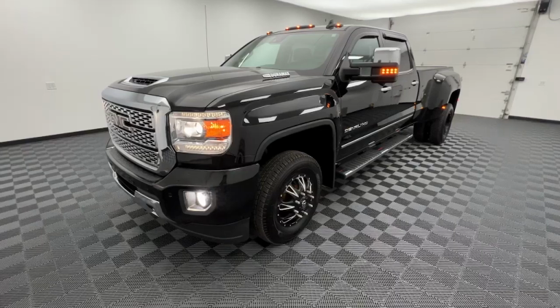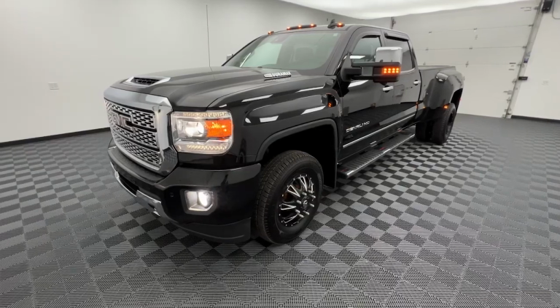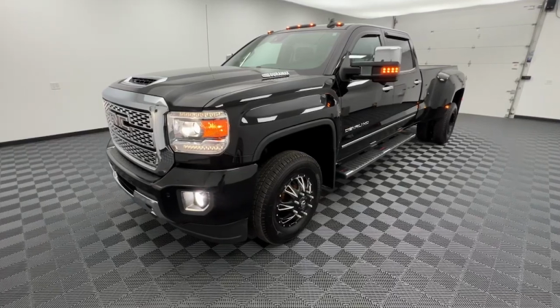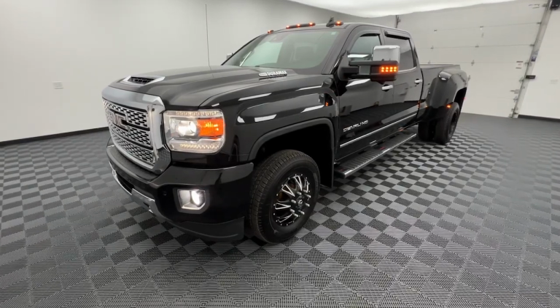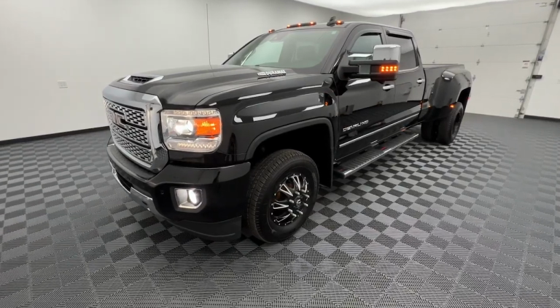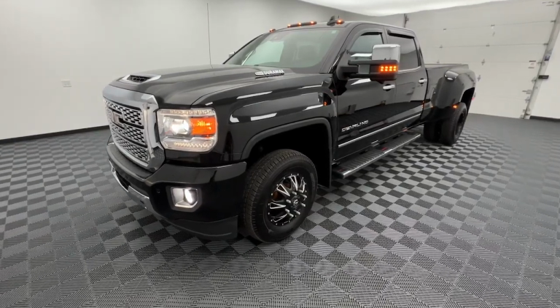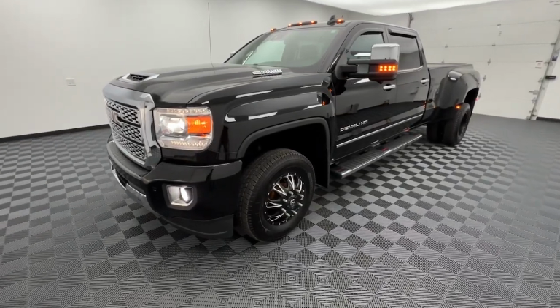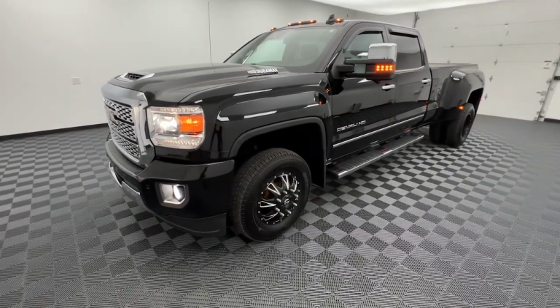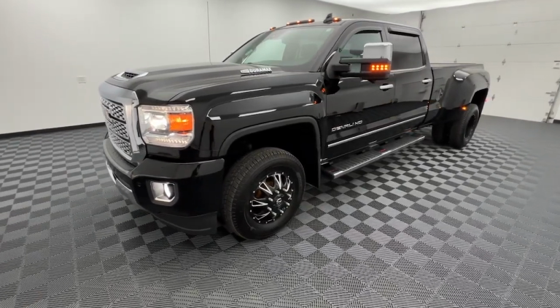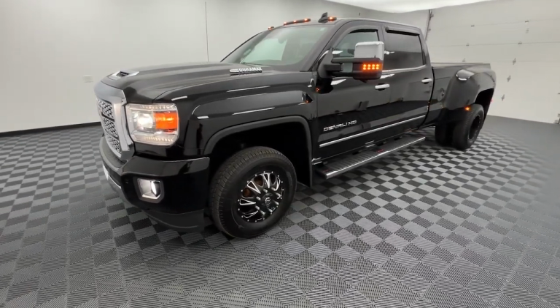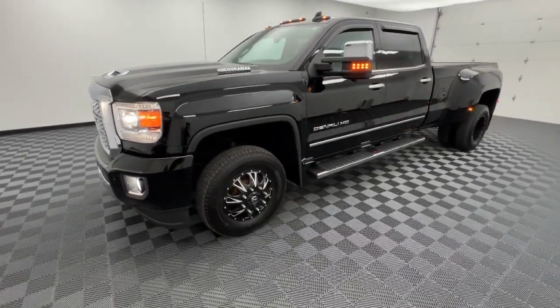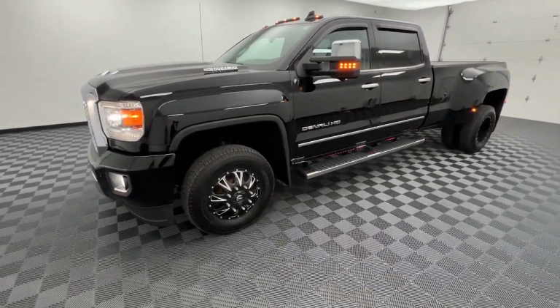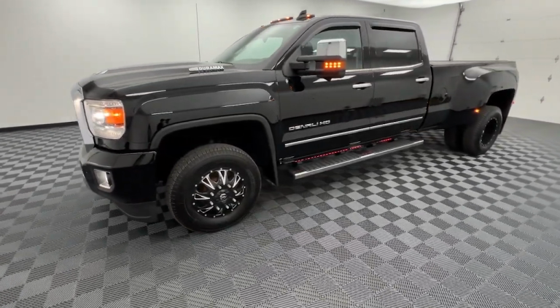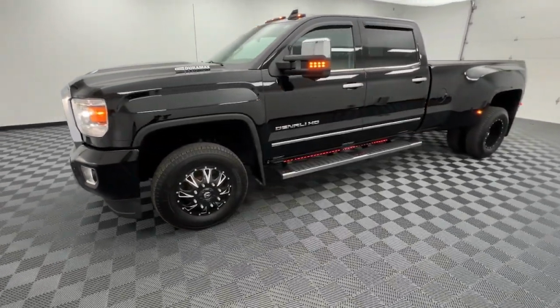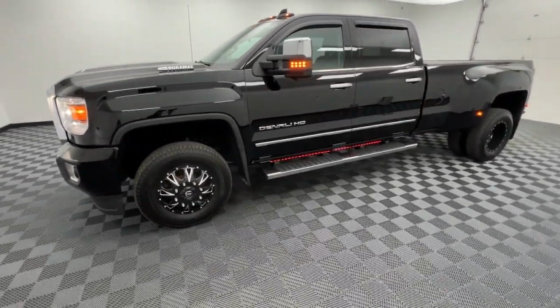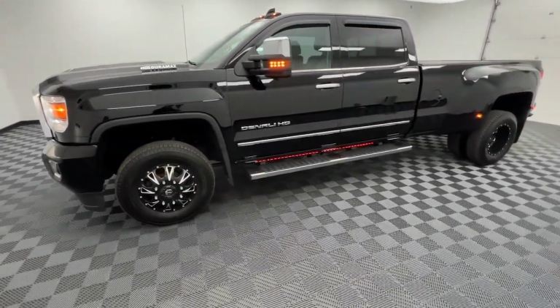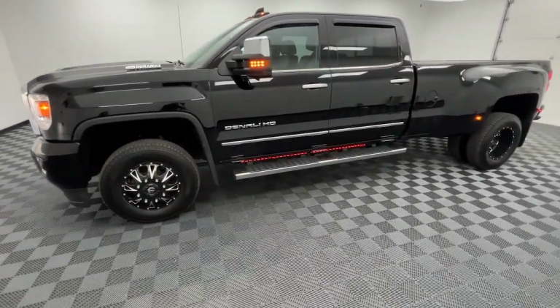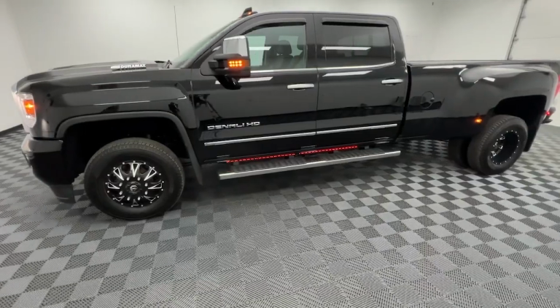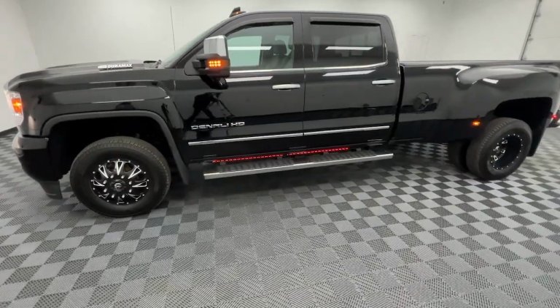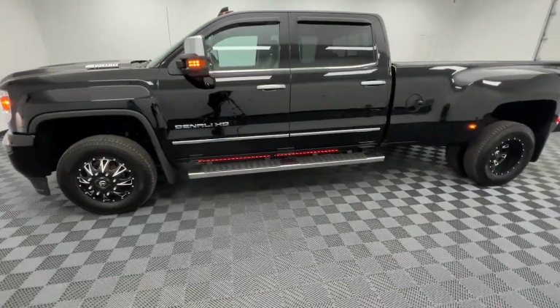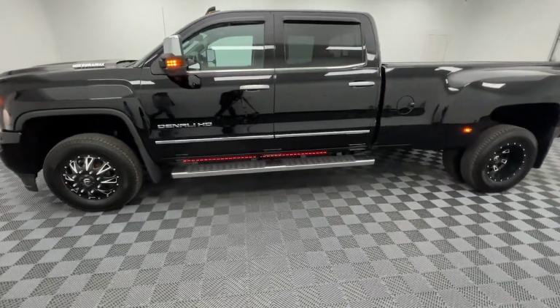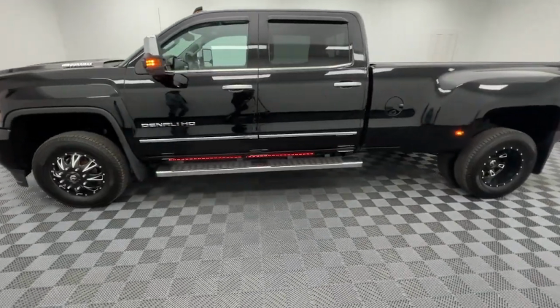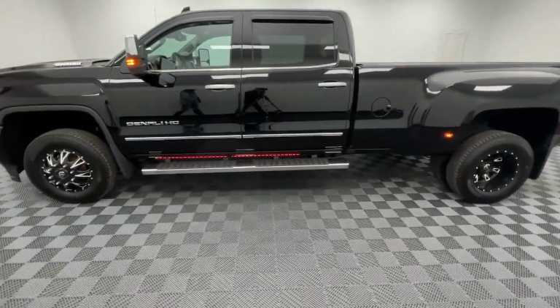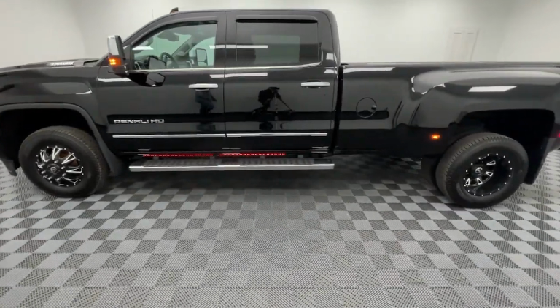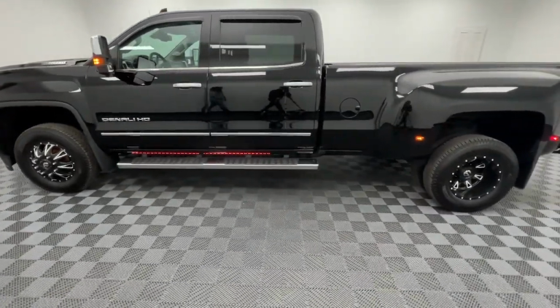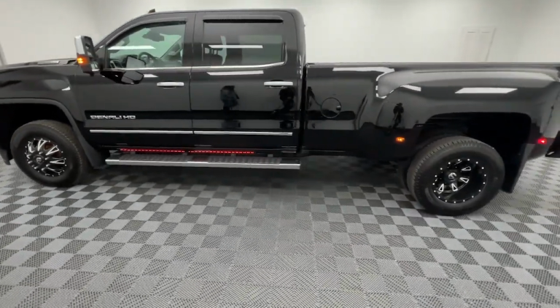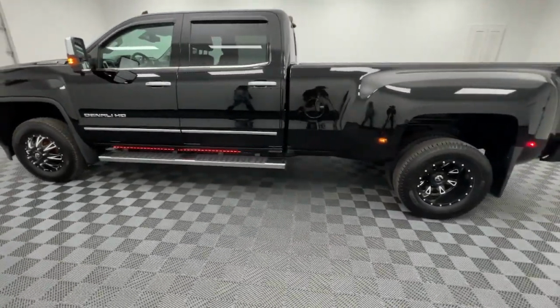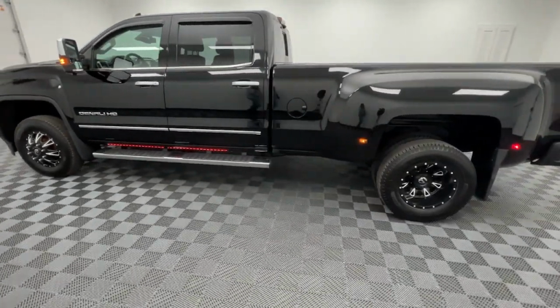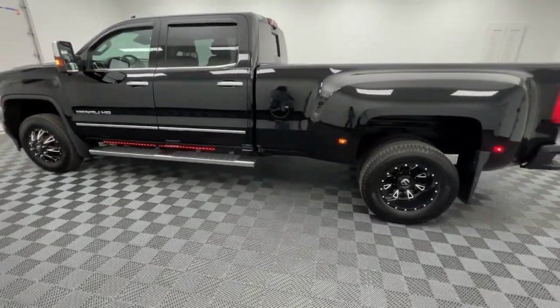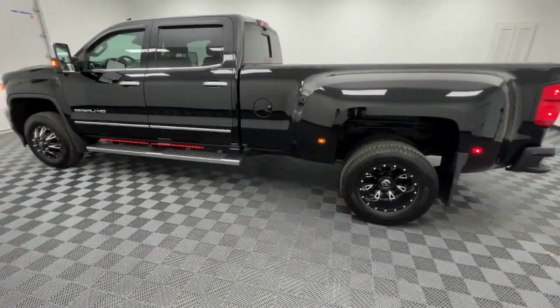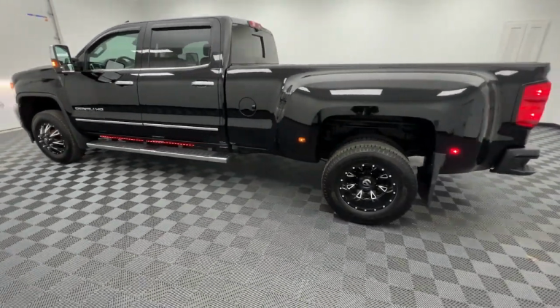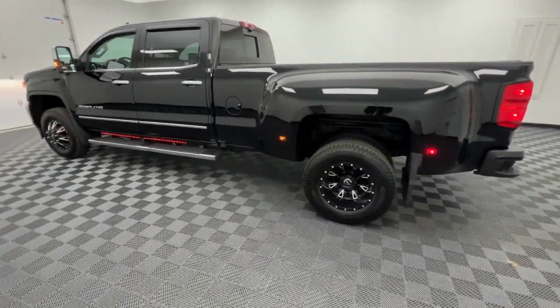You will love the features of this 2018 GMC Sierra. With less than 70,000 miles on the odometer, this vehicle stands out from the rest.